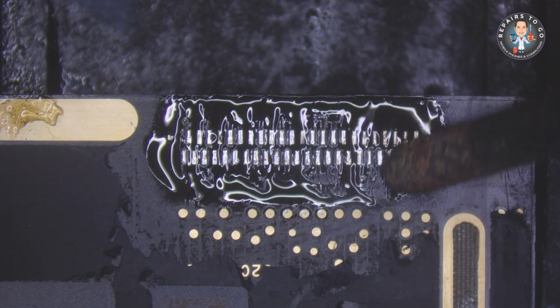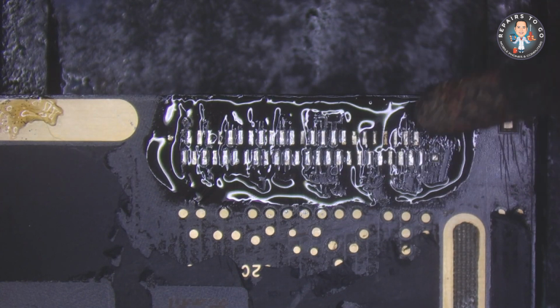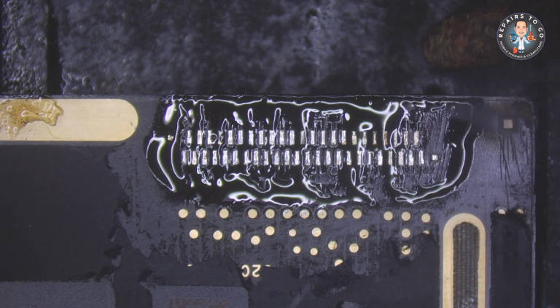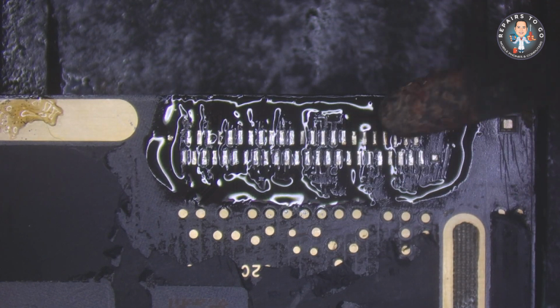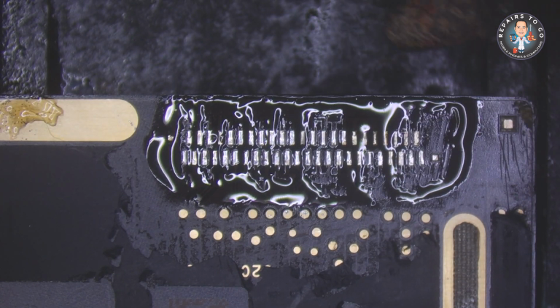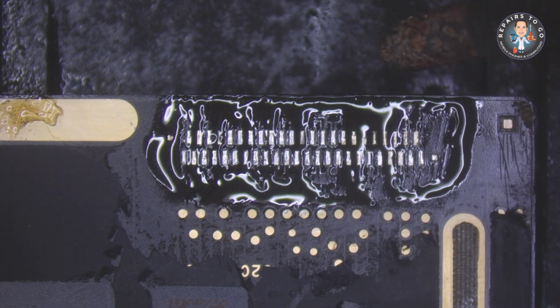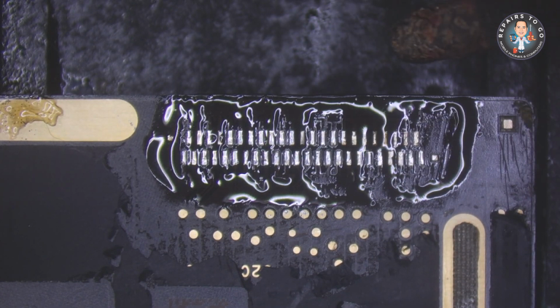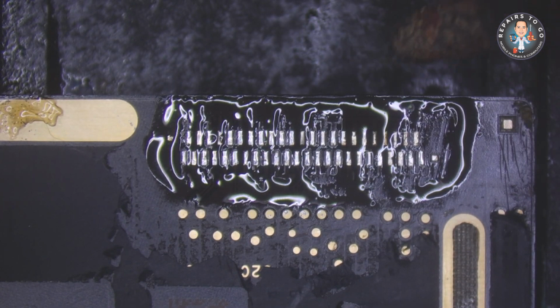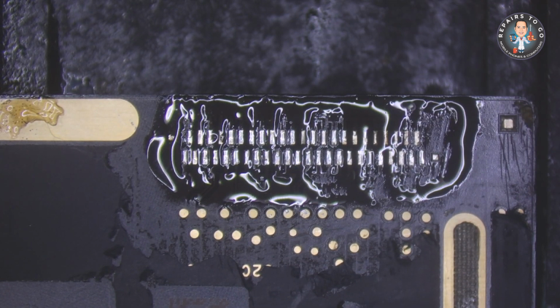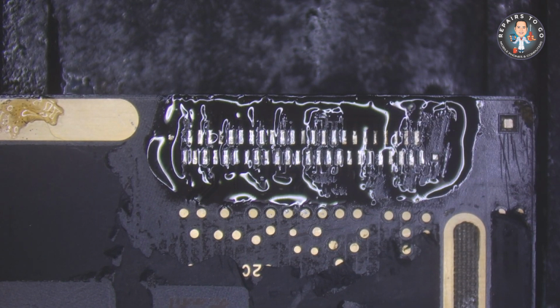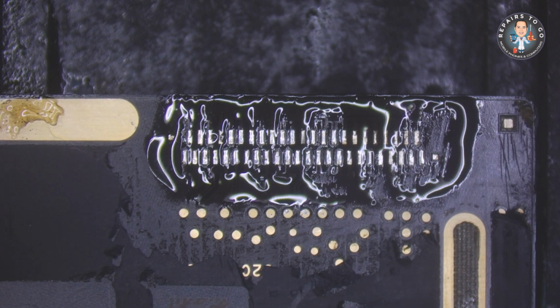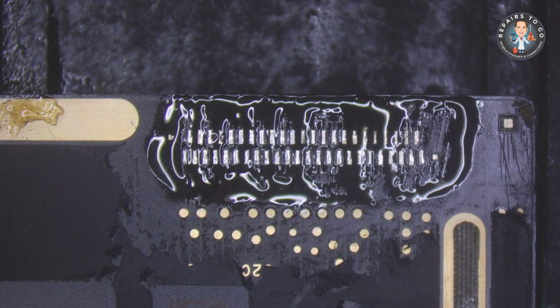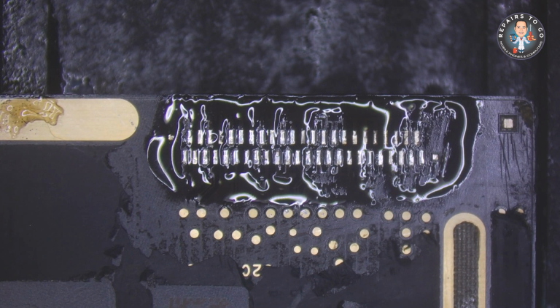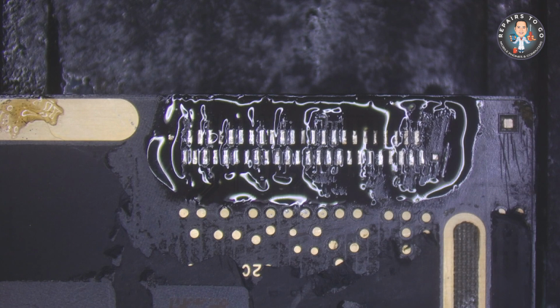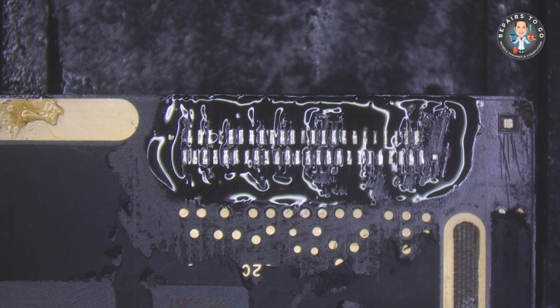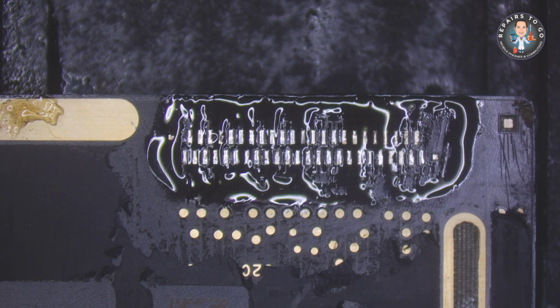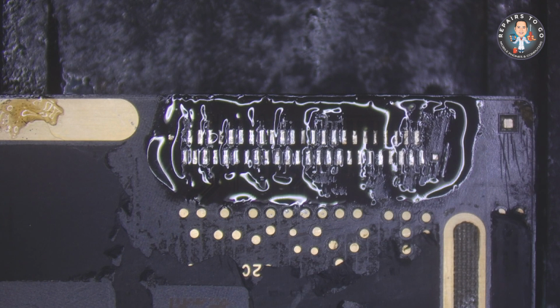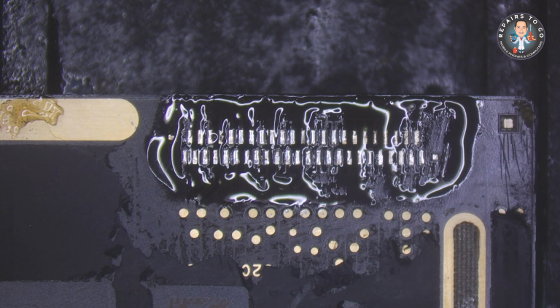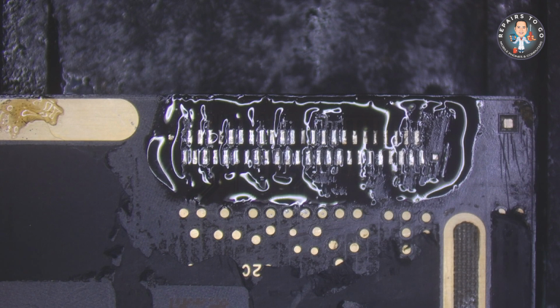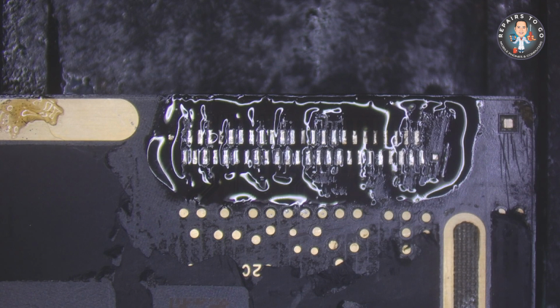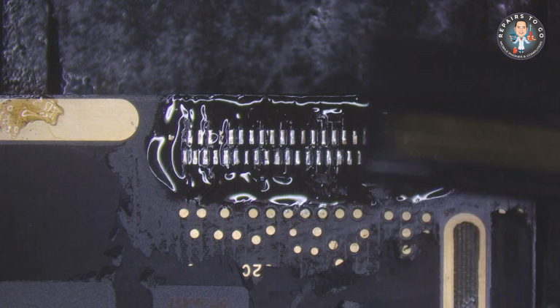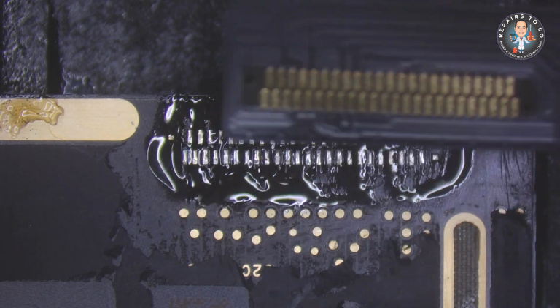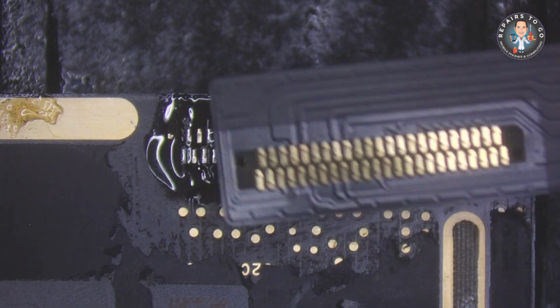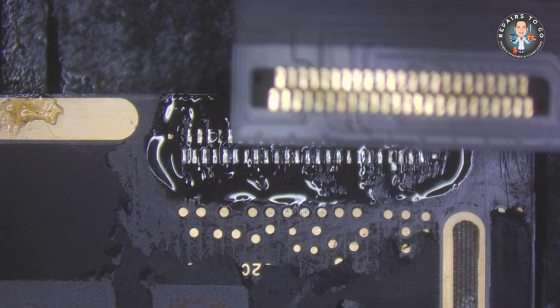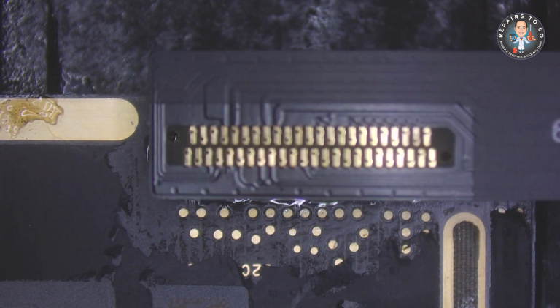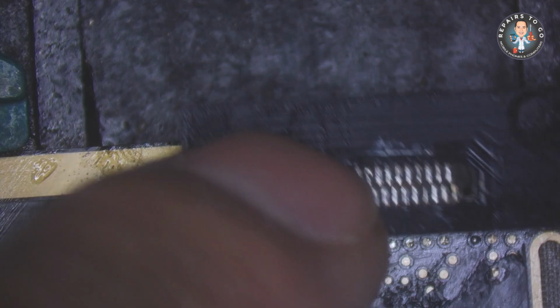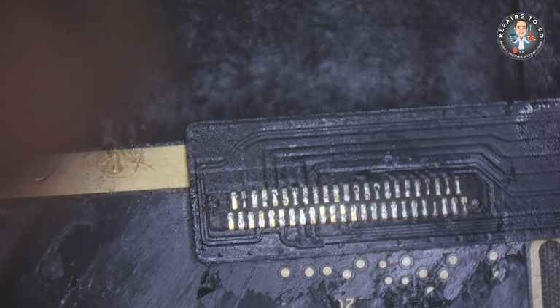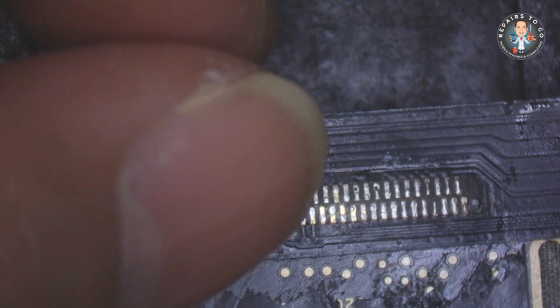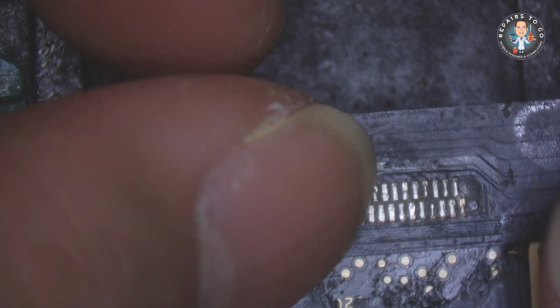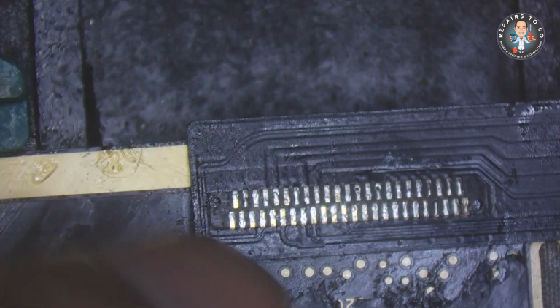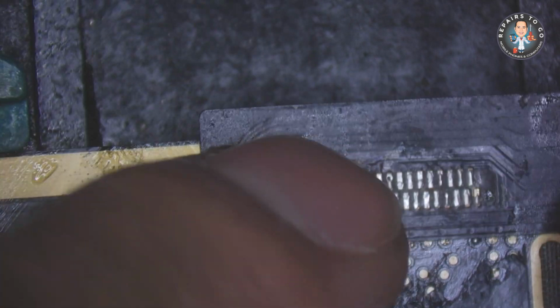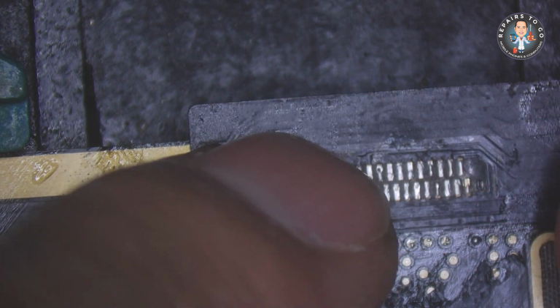Prepare the new charging port. Align and place the new charging port in its proper position on the motherboard, ensuring that the solder pads are properly aligned with the port's pins.